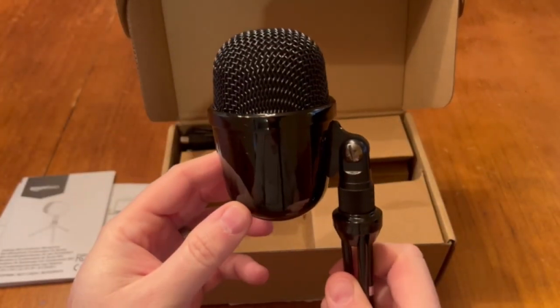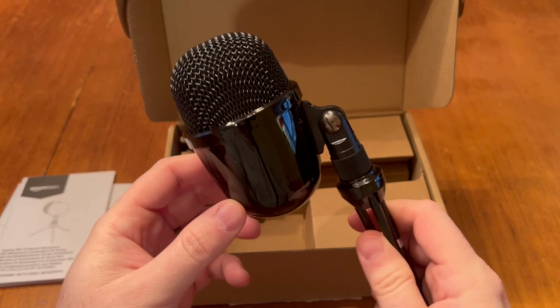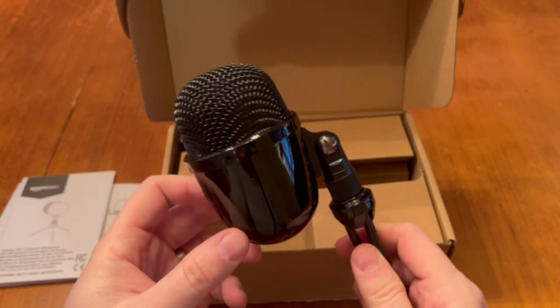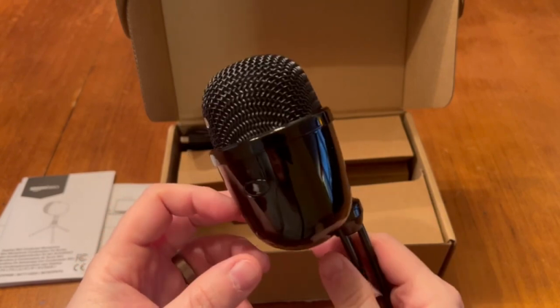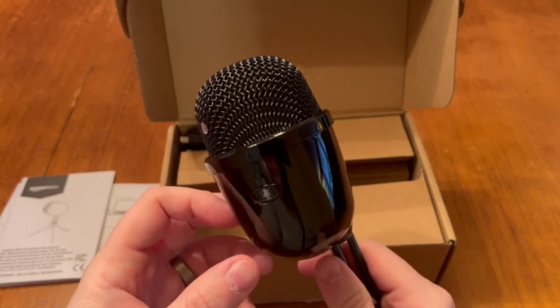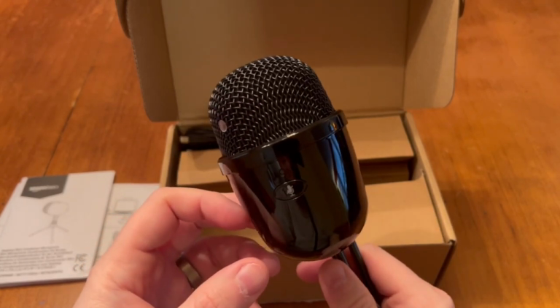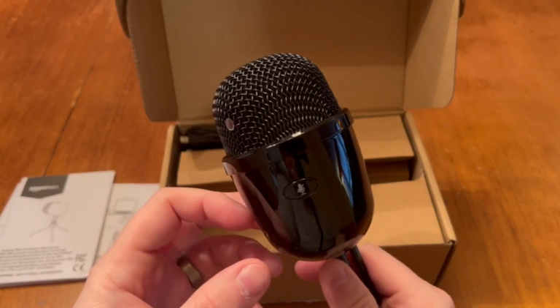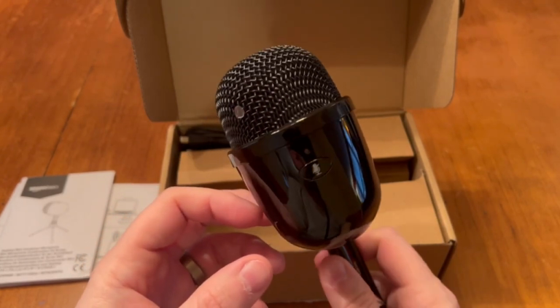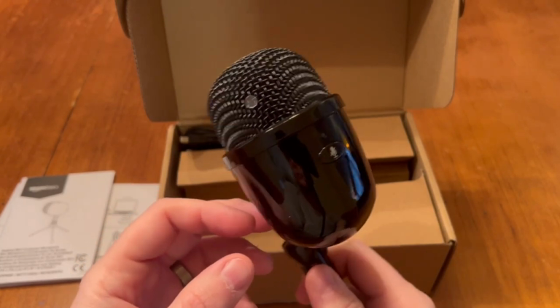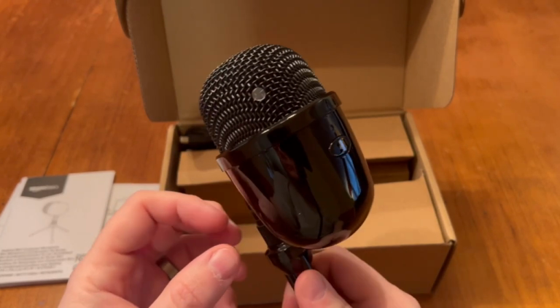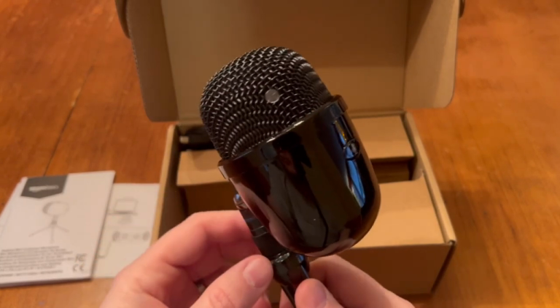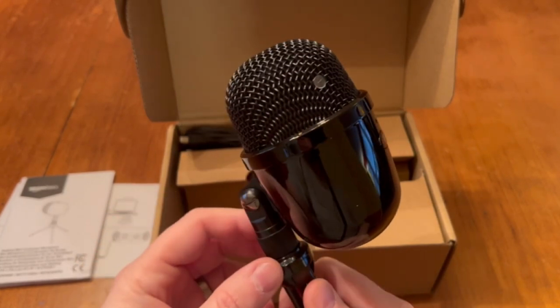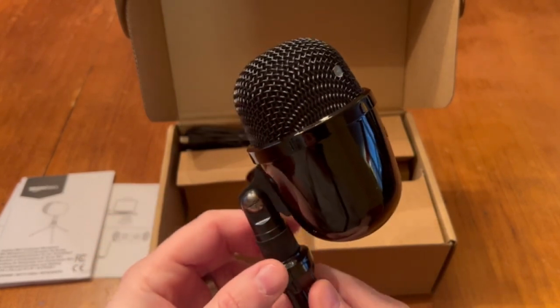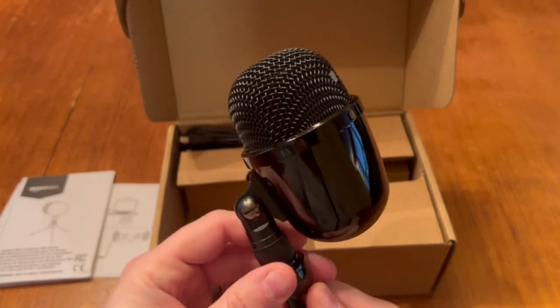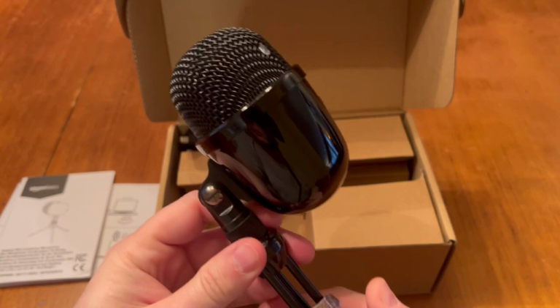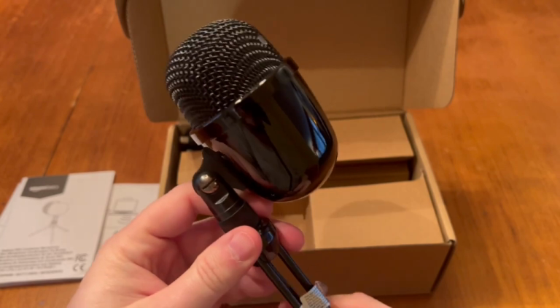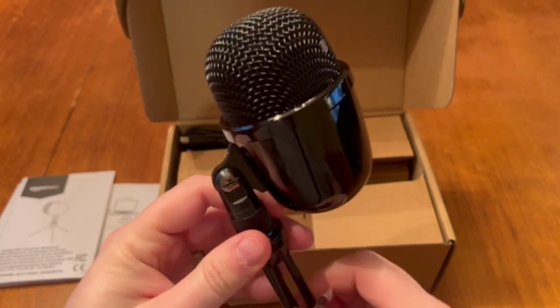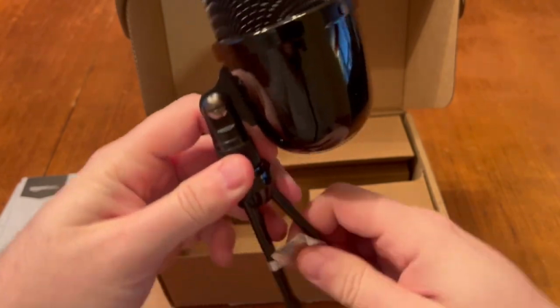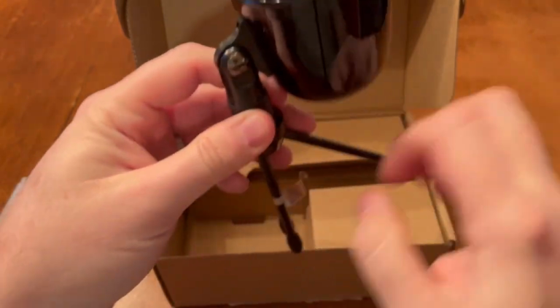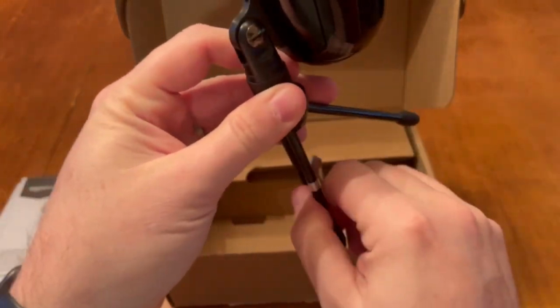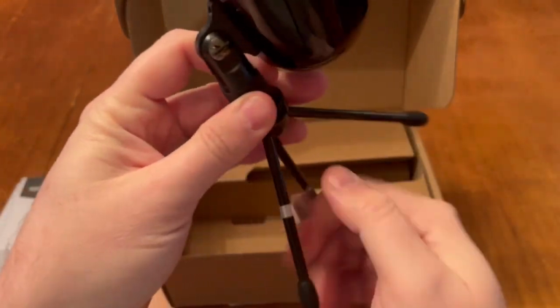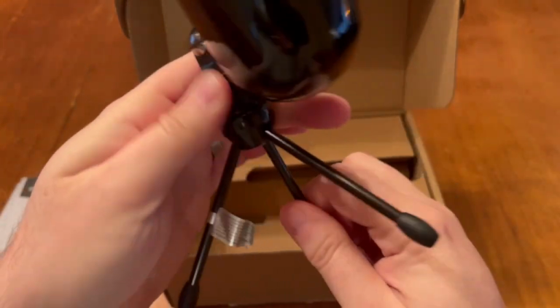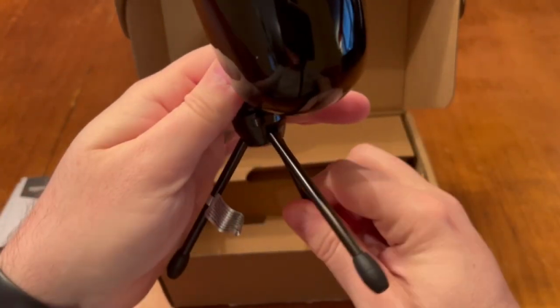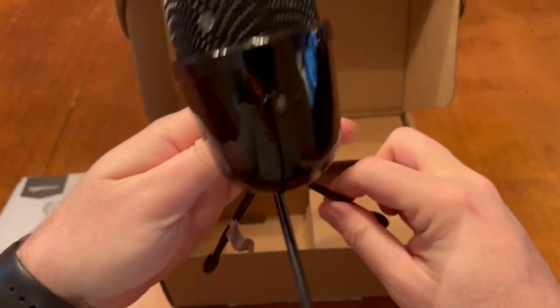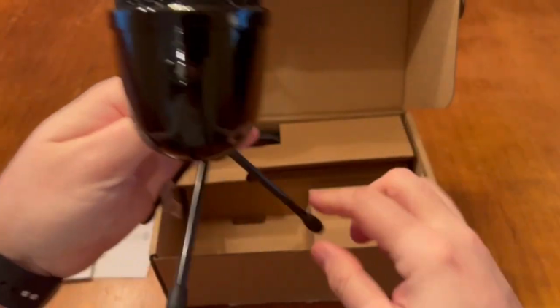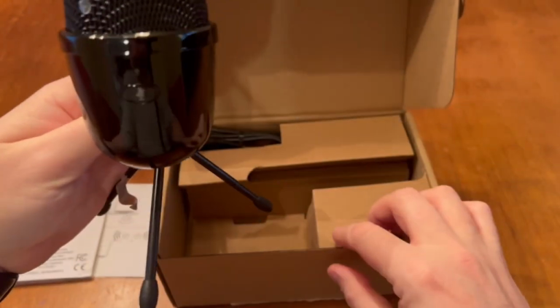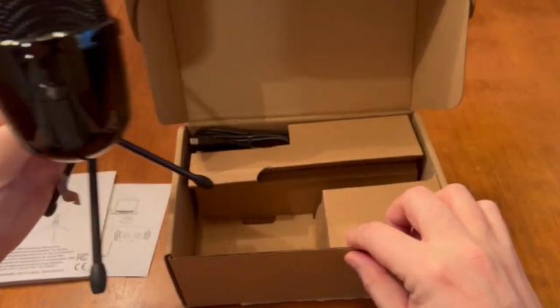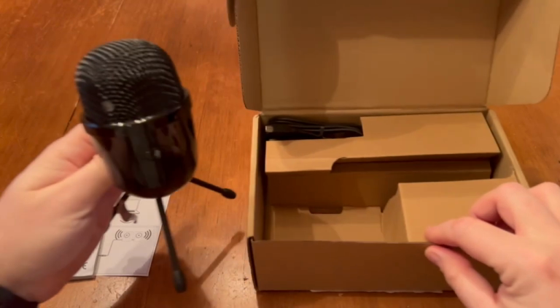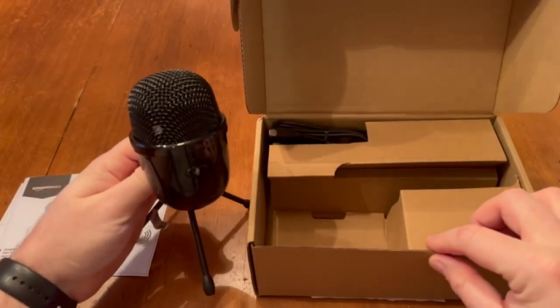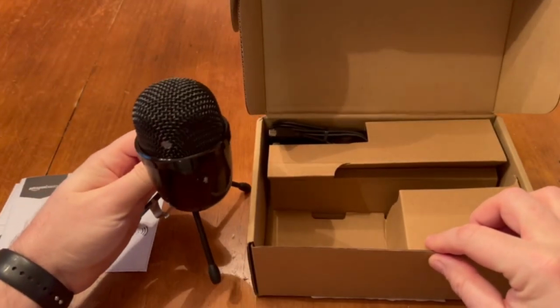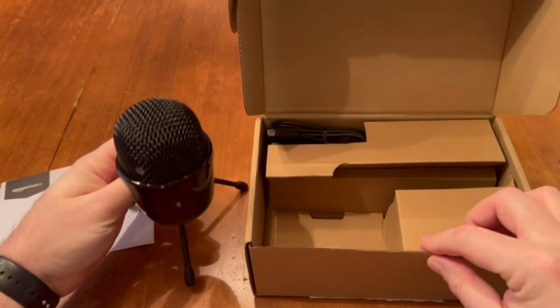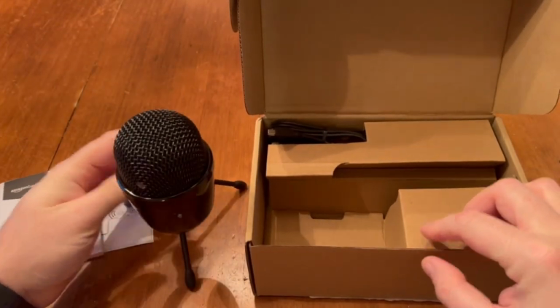This microphone also comes with a foldable stand, which makes it easy to hold manually if you wanted to. Now let's talk about the sound quality — the condenser element in this microphone really picks up a lot of detail and clarity from a short distance, which is what it's meant for.